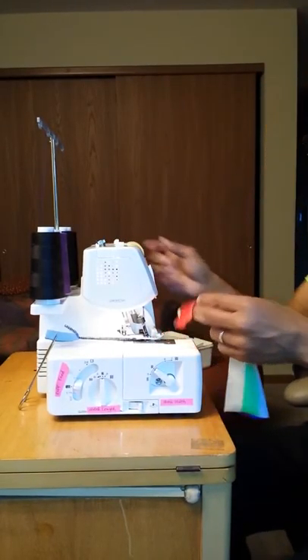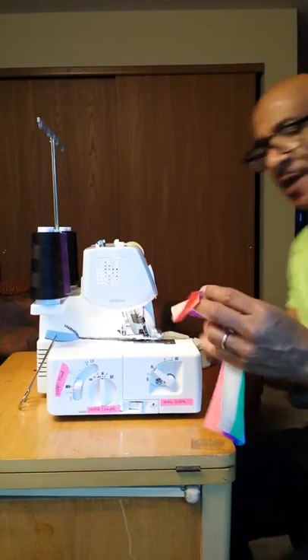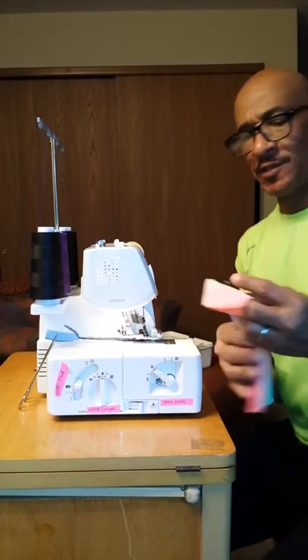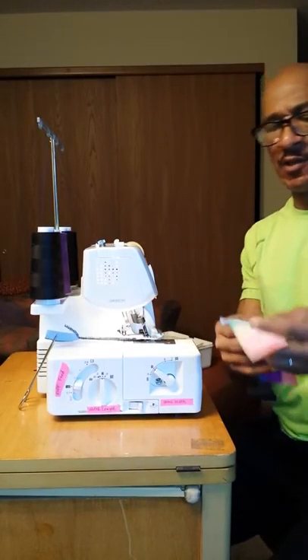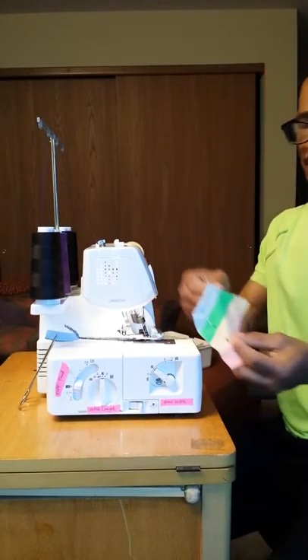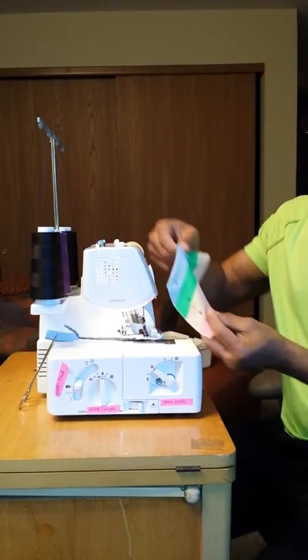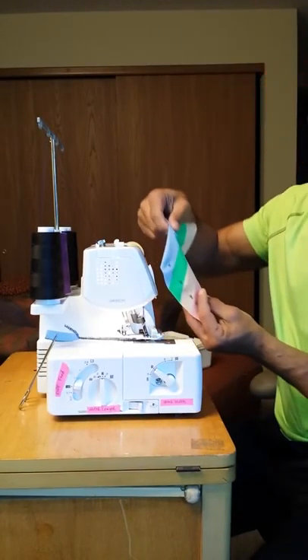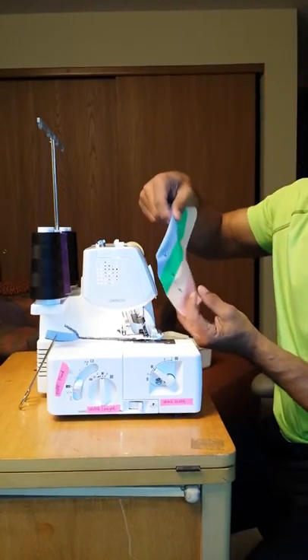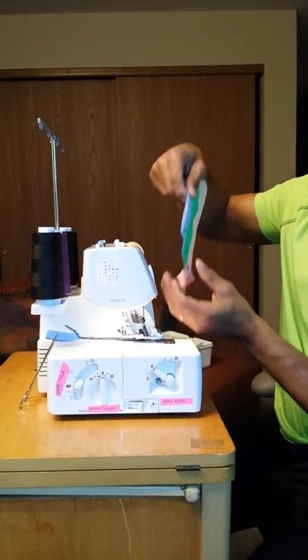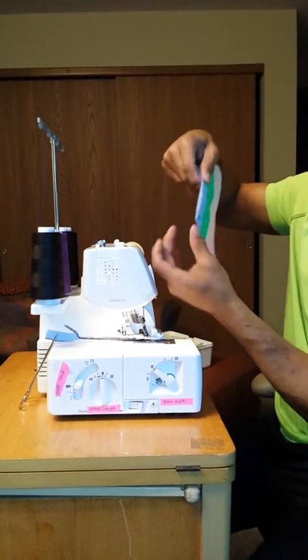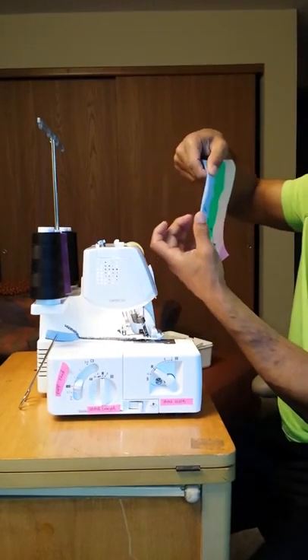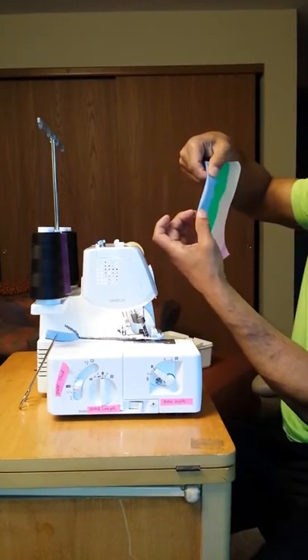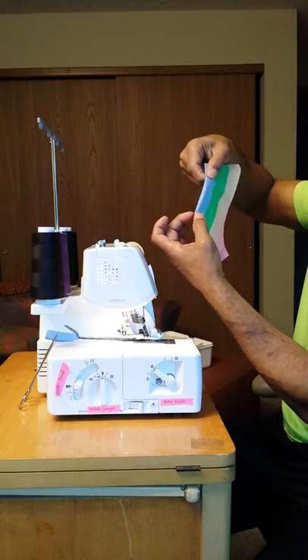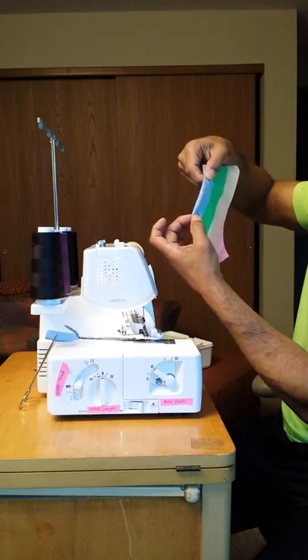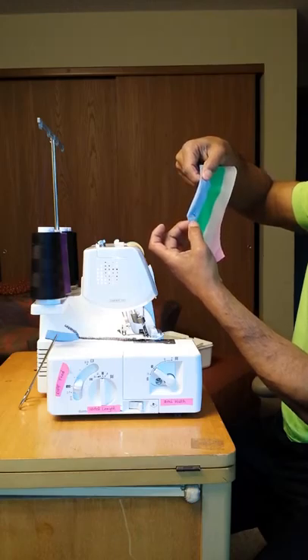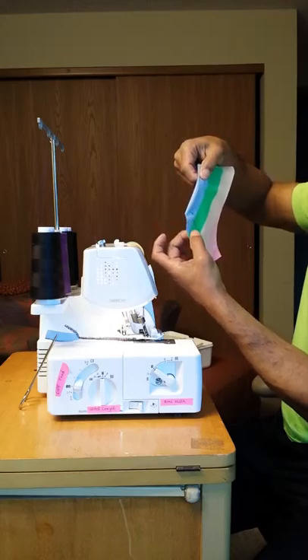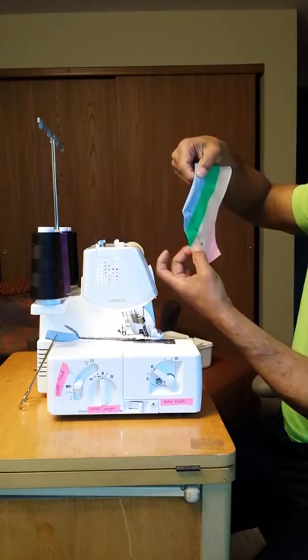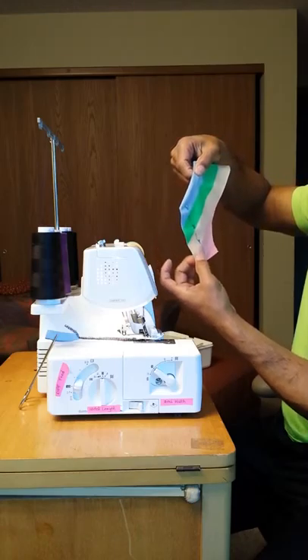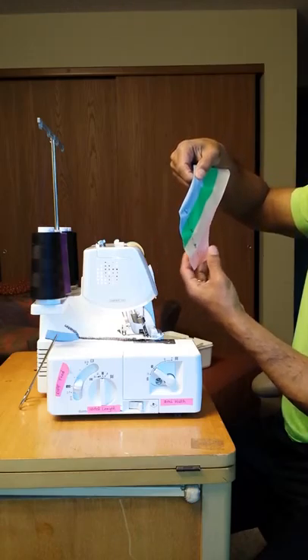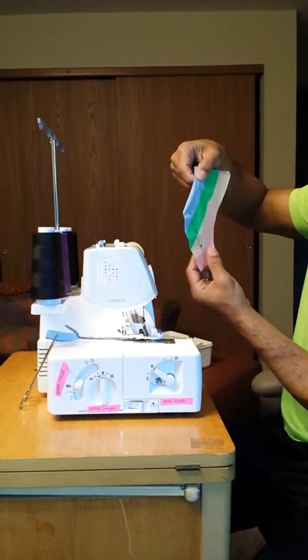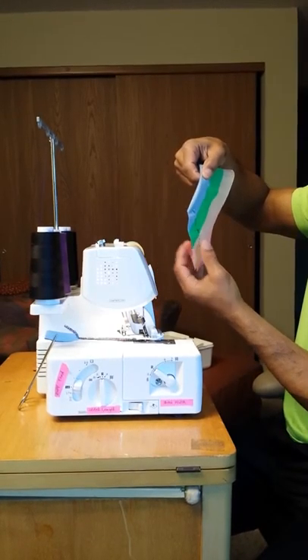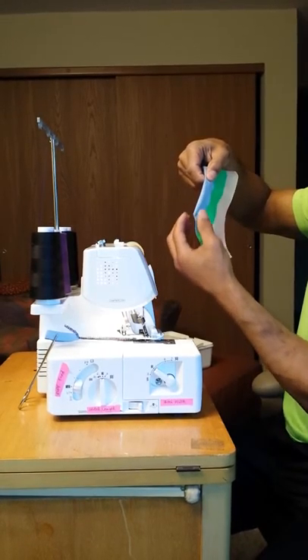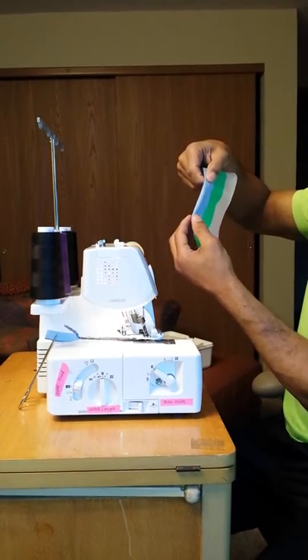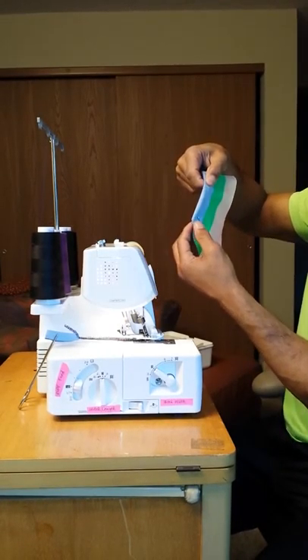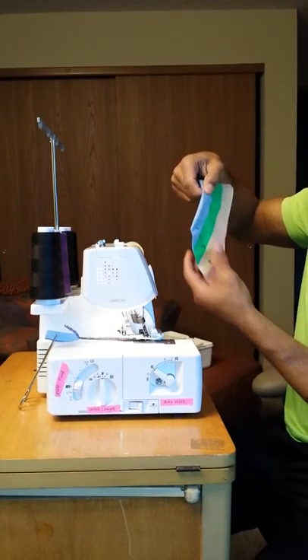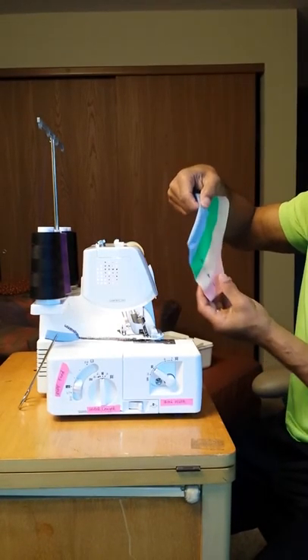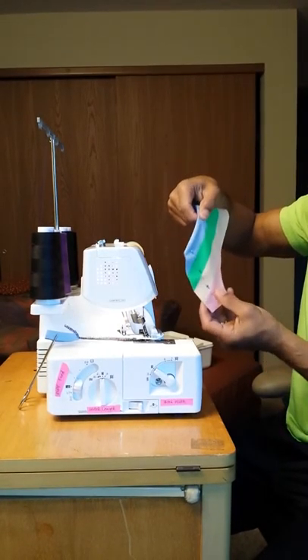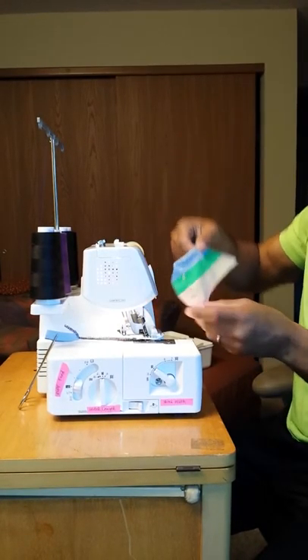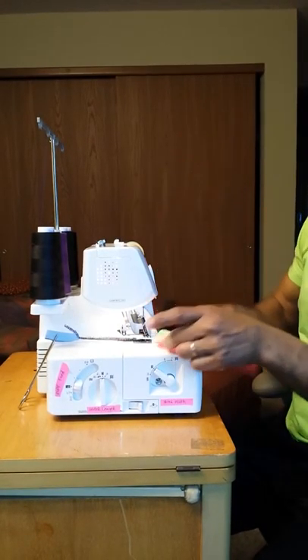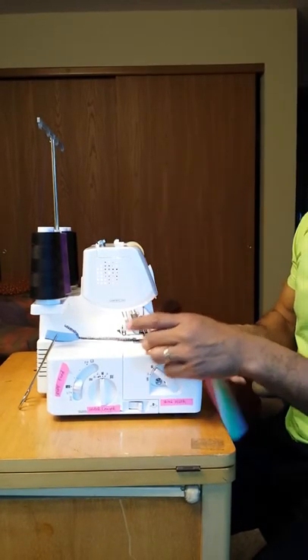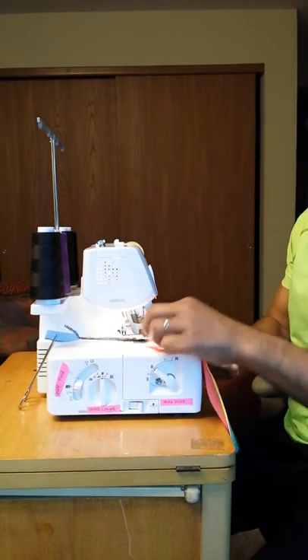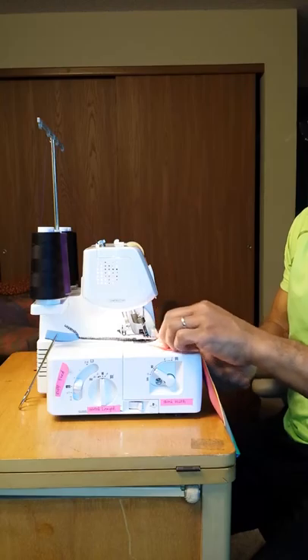All right ladies and gentlemen, what we're doing here — we're going to sew along this bottom edge right here so we can finish our crotch piece.